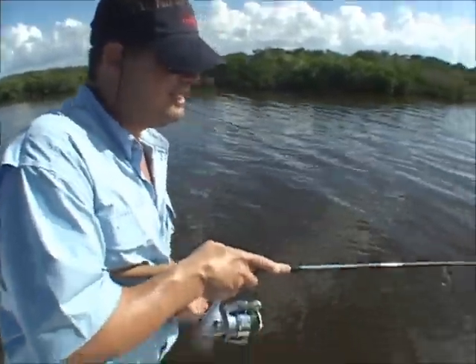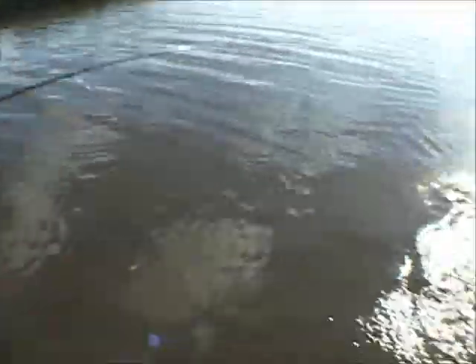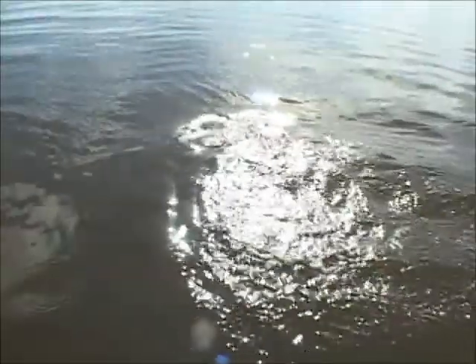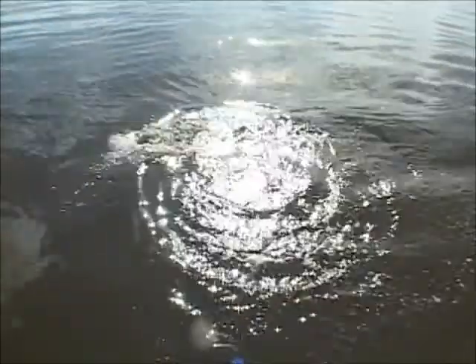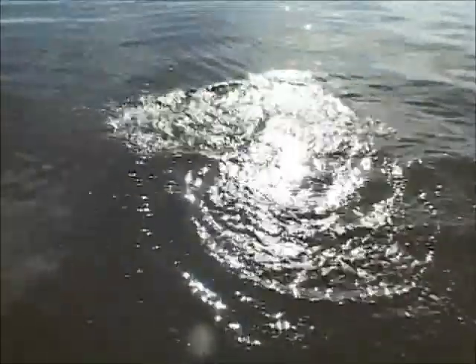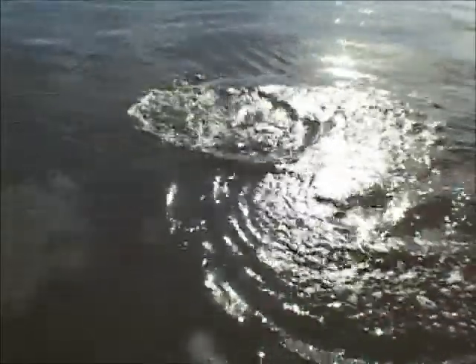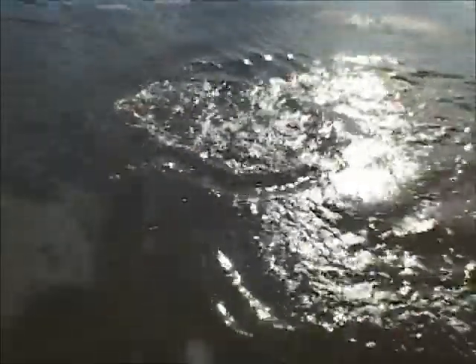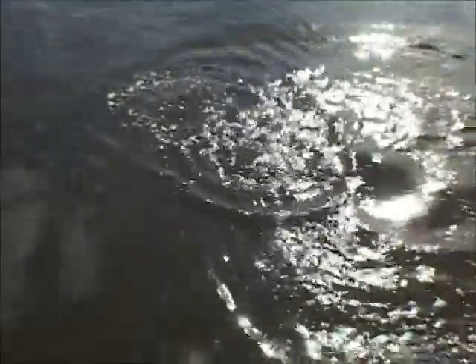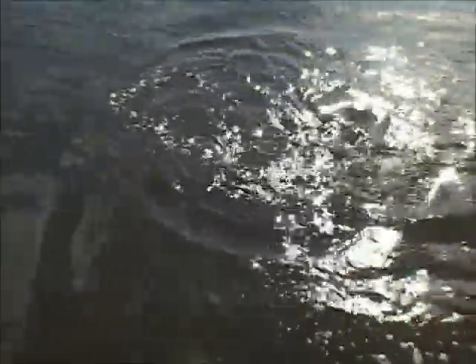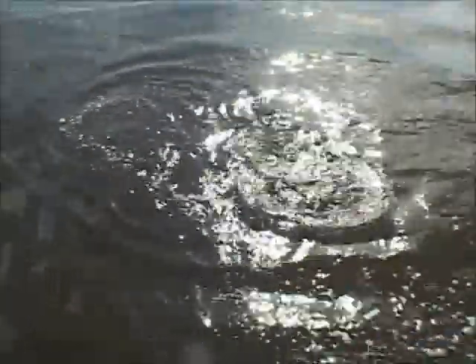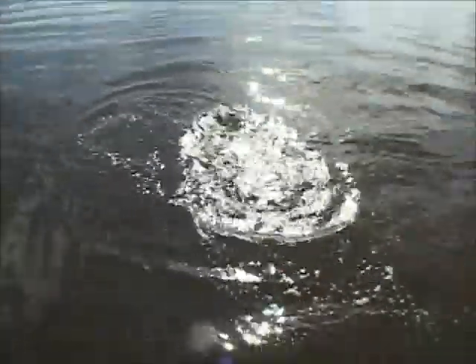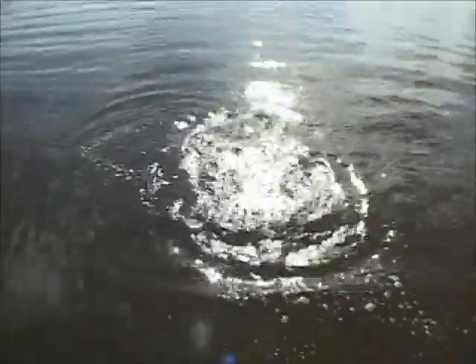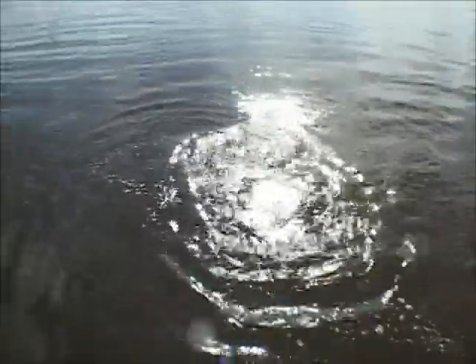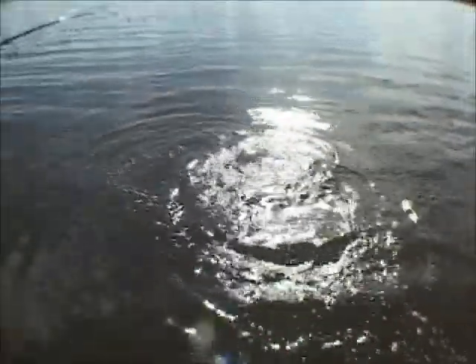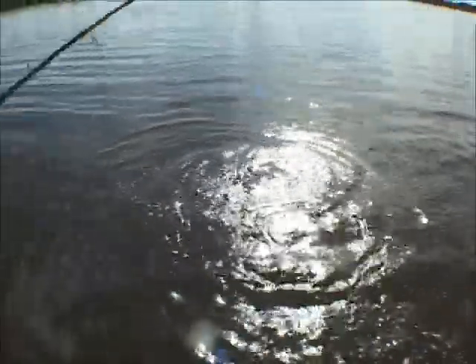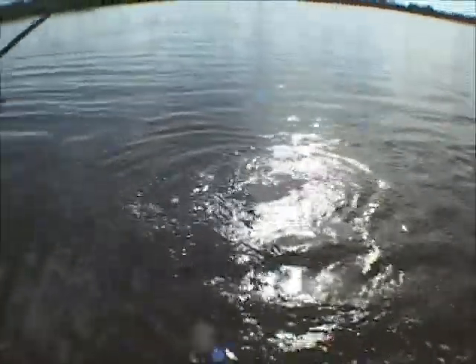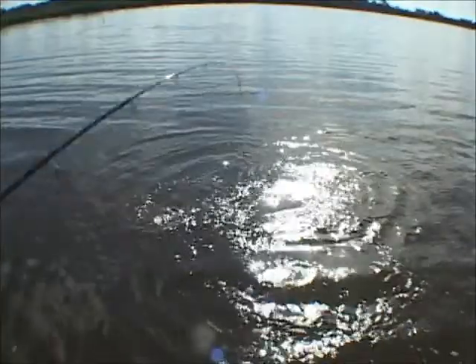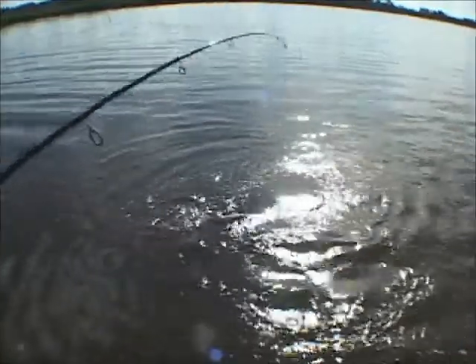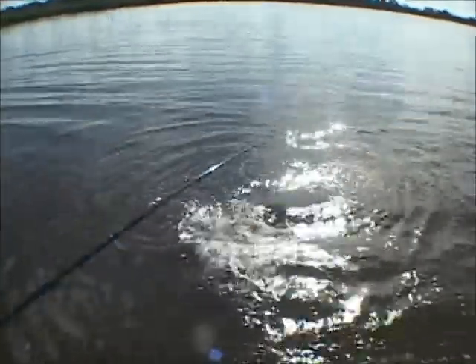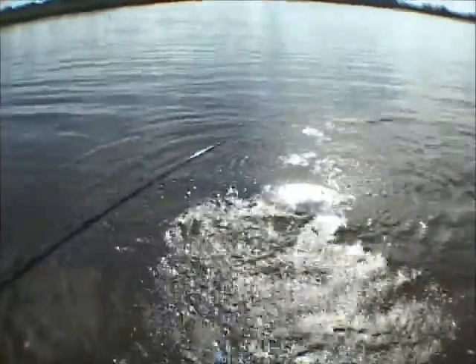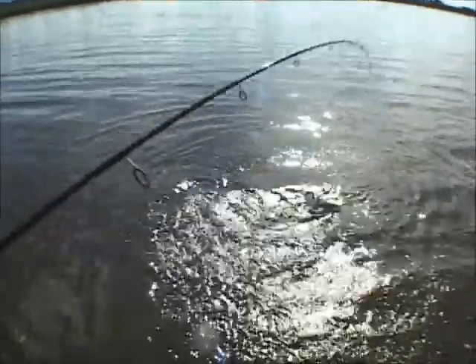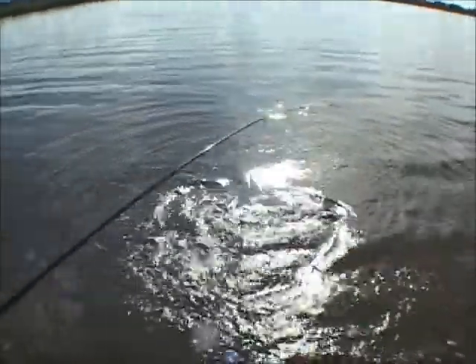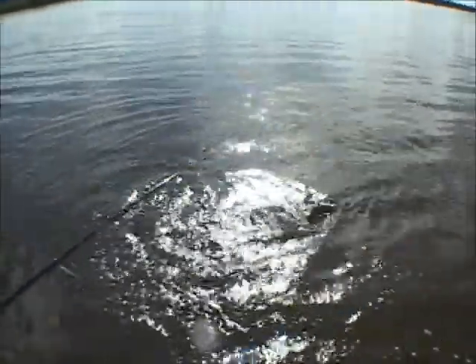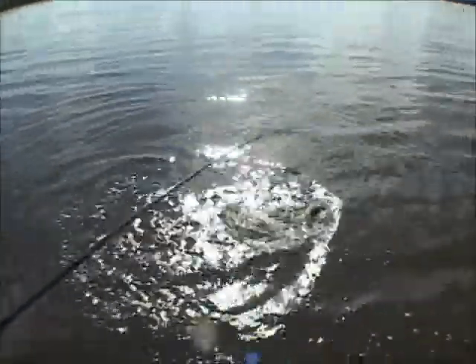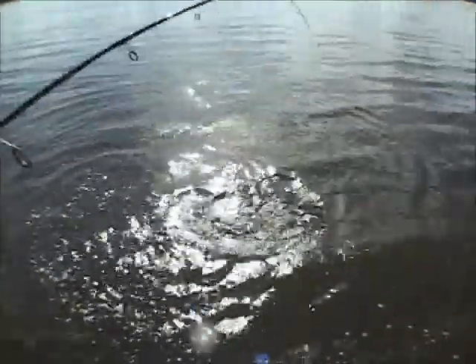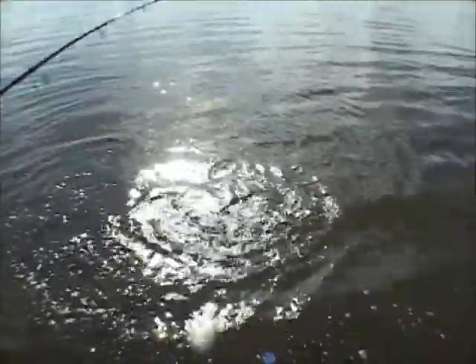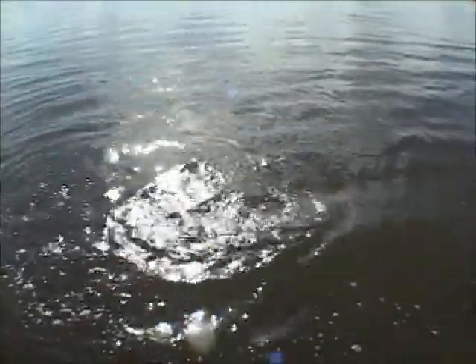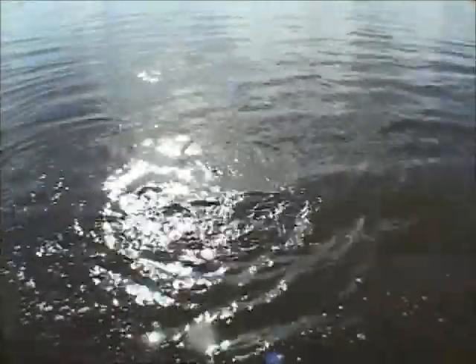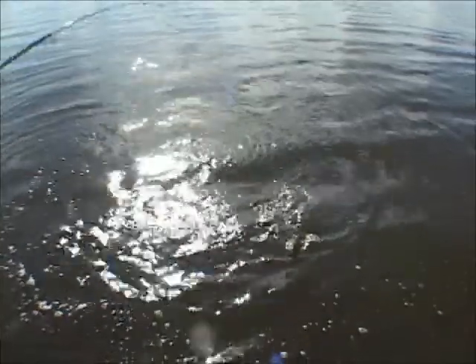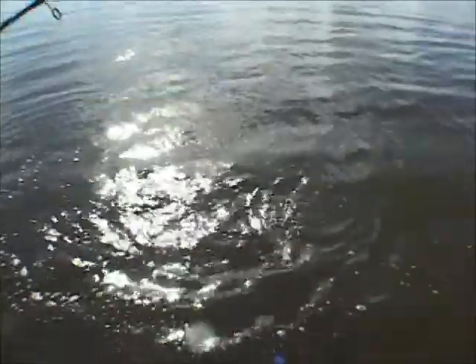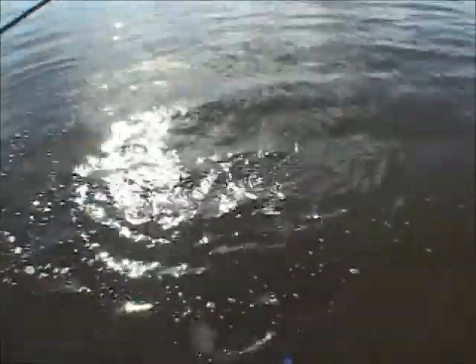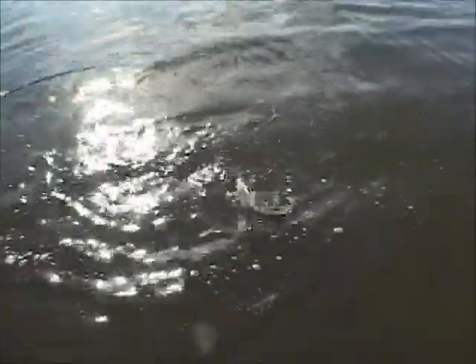Indian River Lagoon redfish — unbelievable, man. This is the place to come if you want to catch these big rats. Here we go.